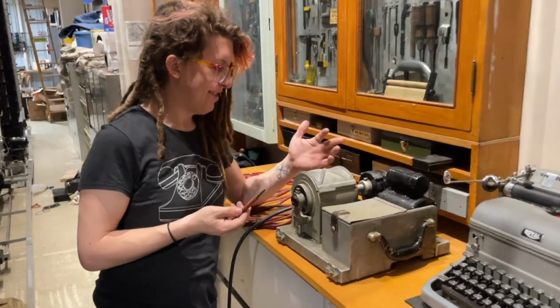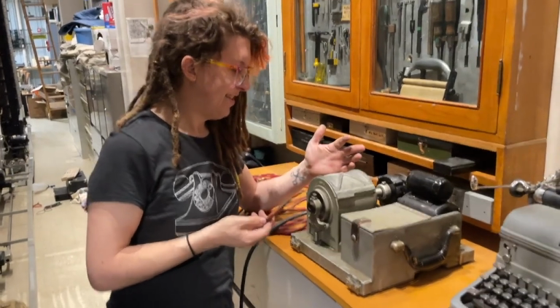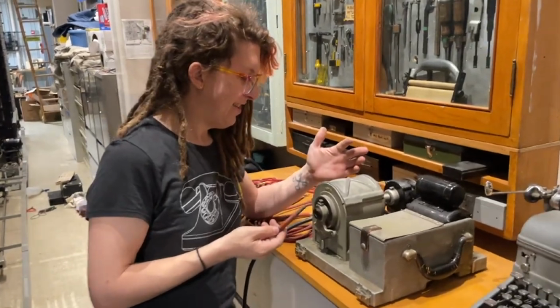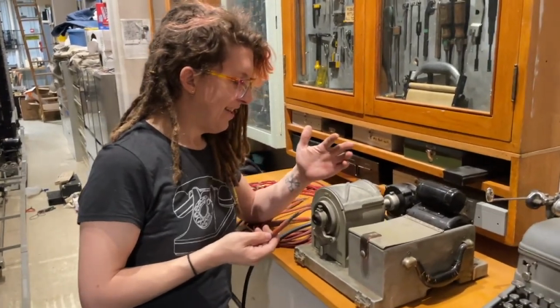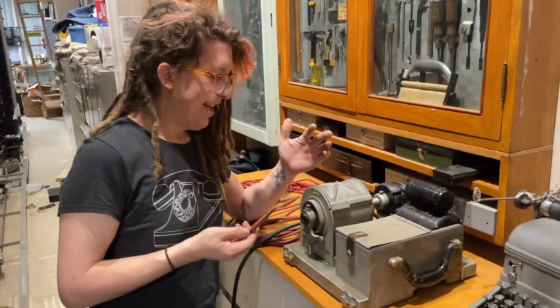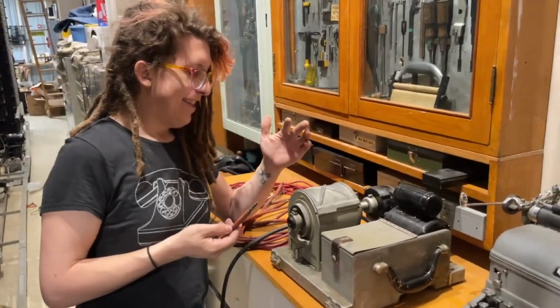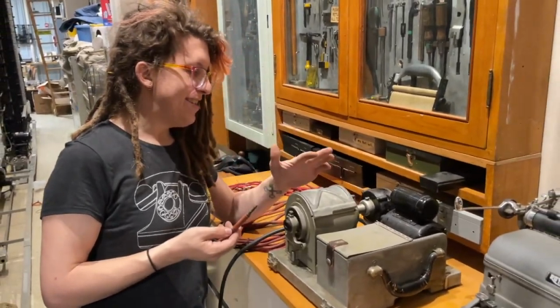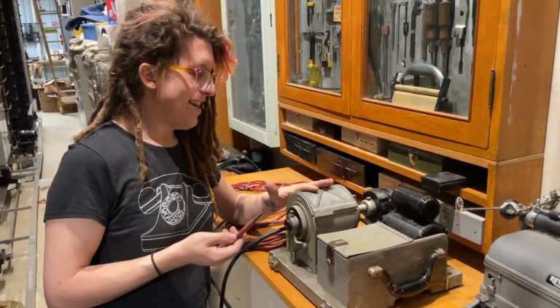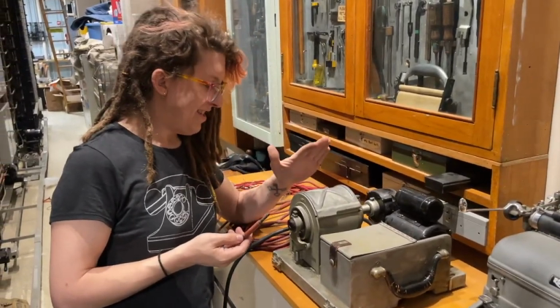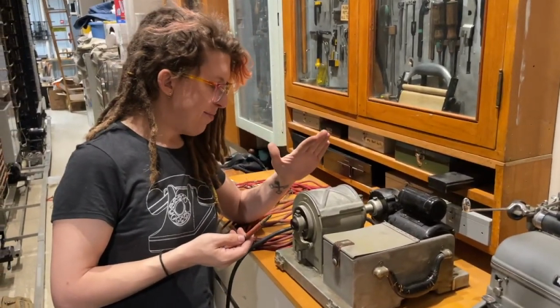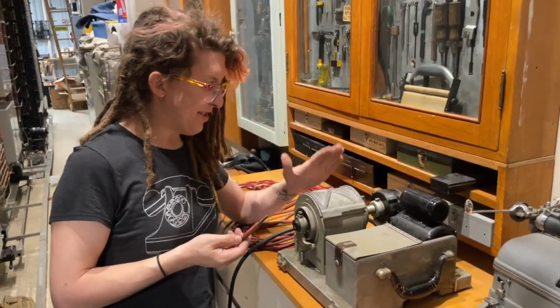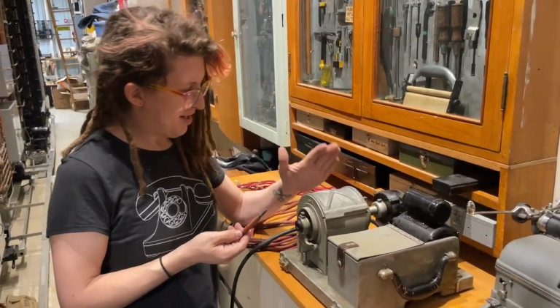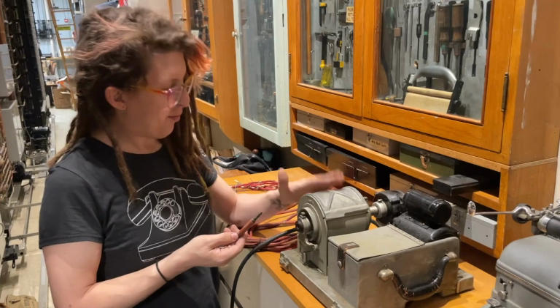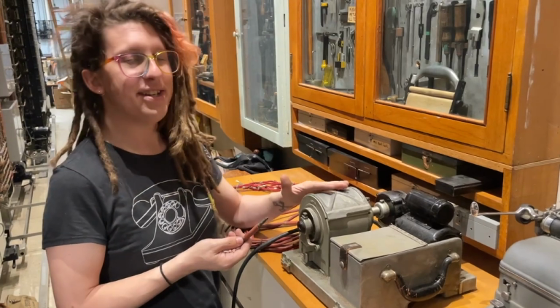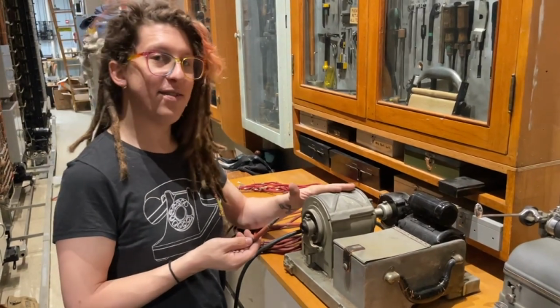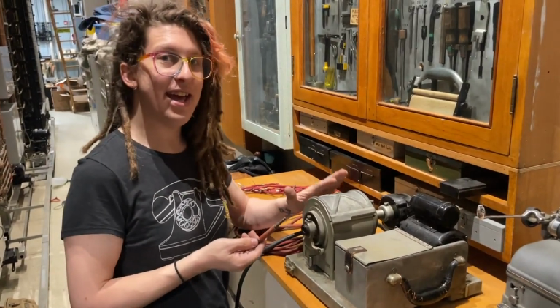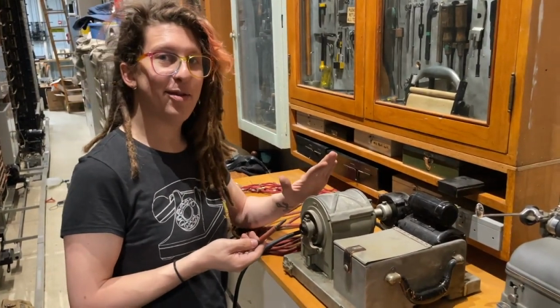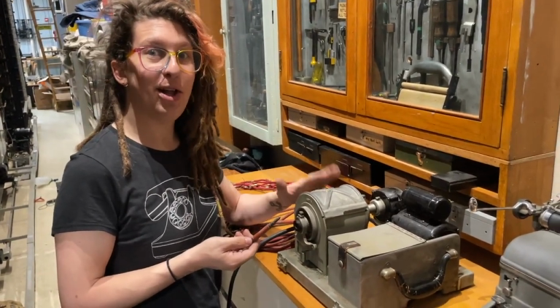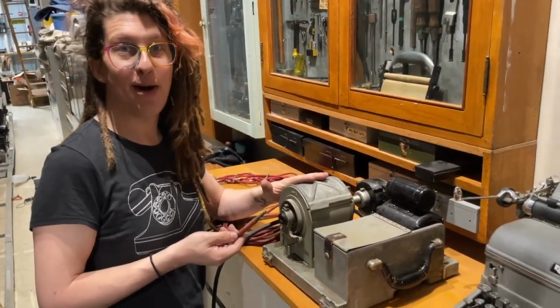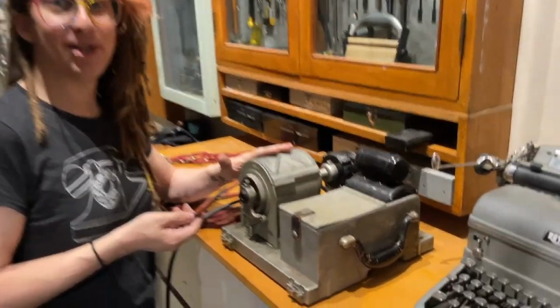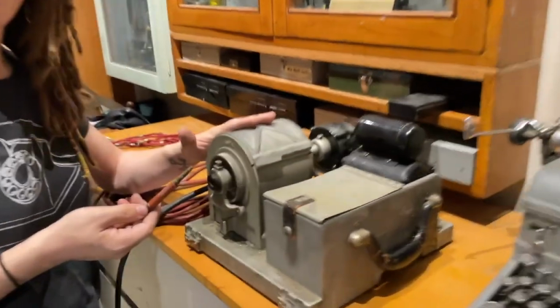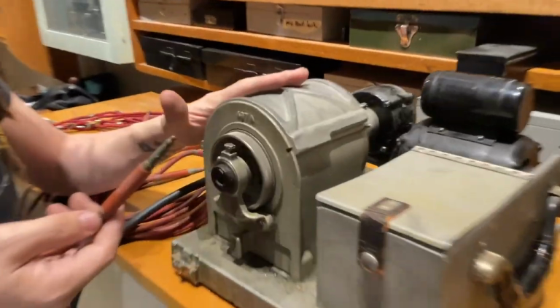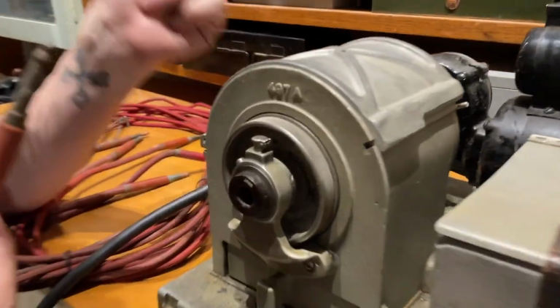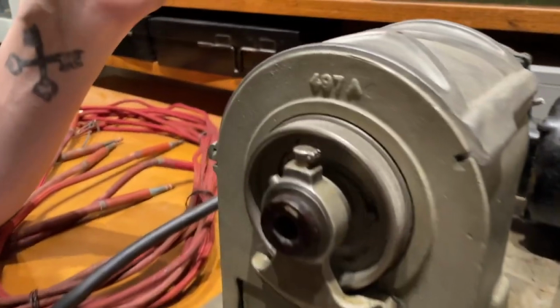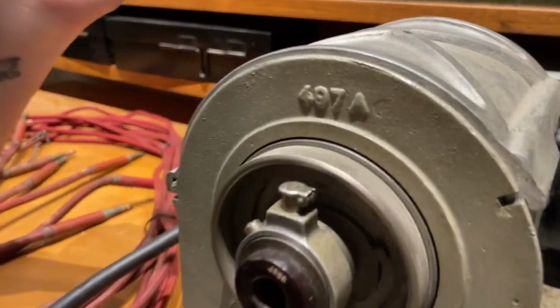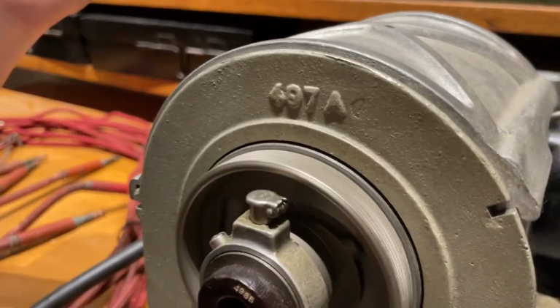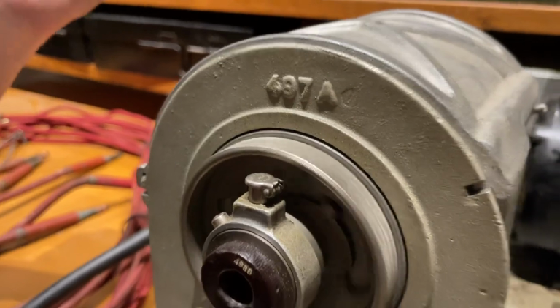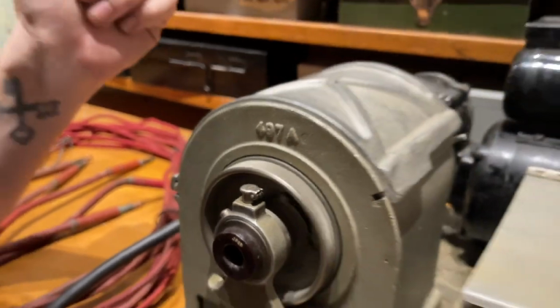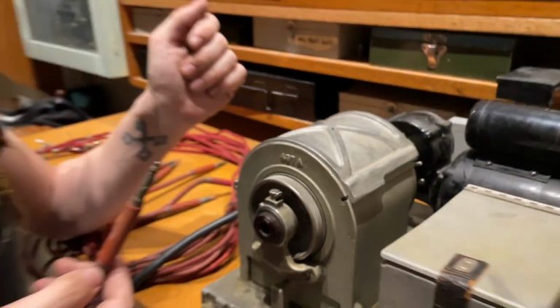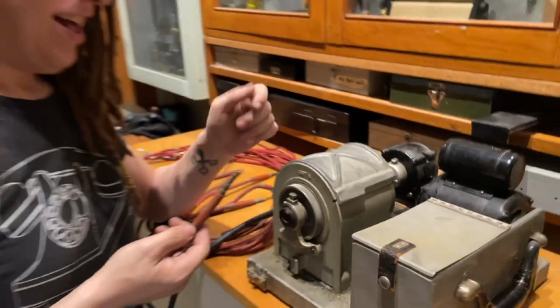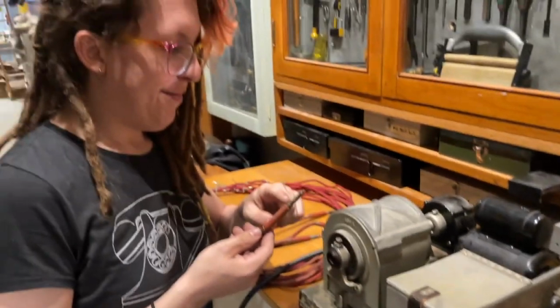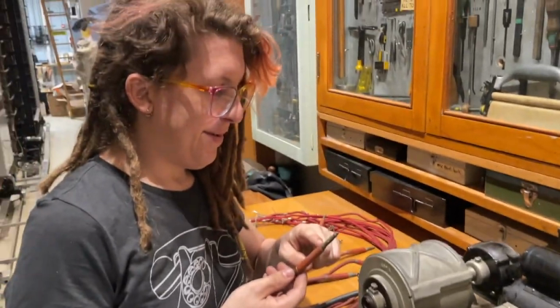So what are we looking at here? This is the Bell System 497A plug polisher. So what does it do?